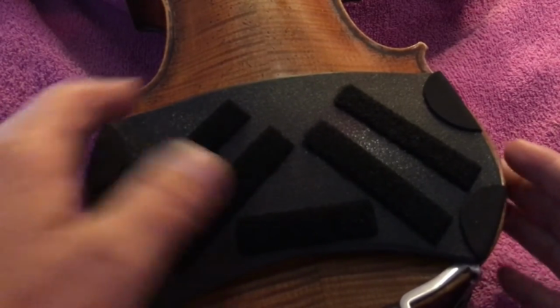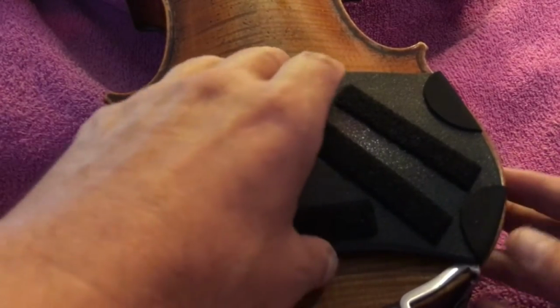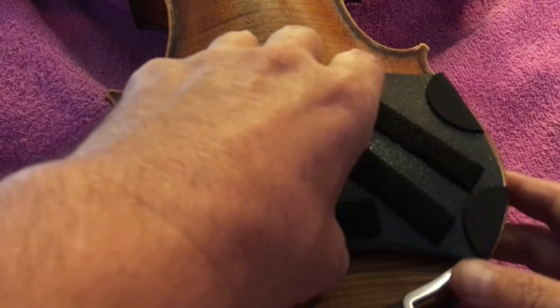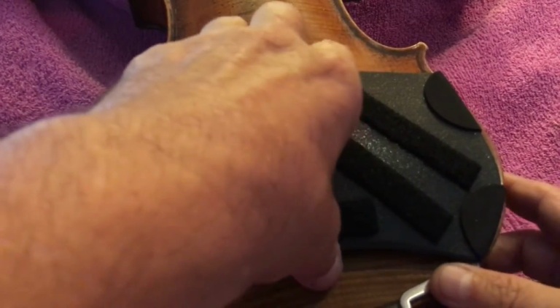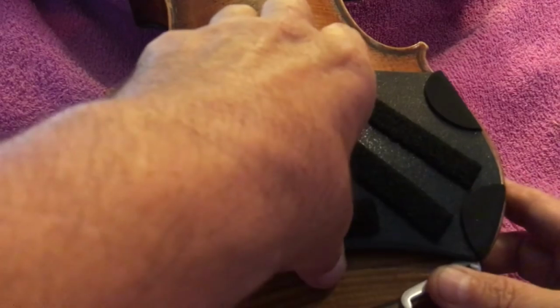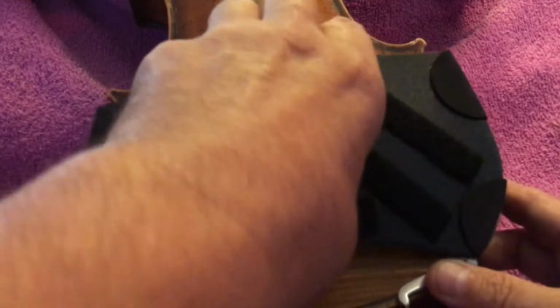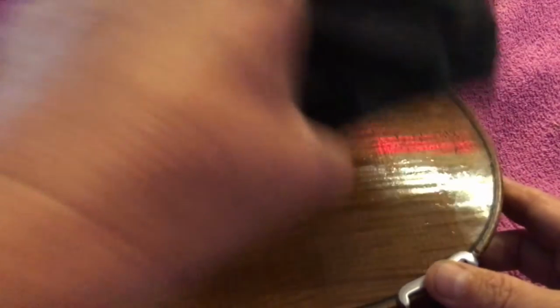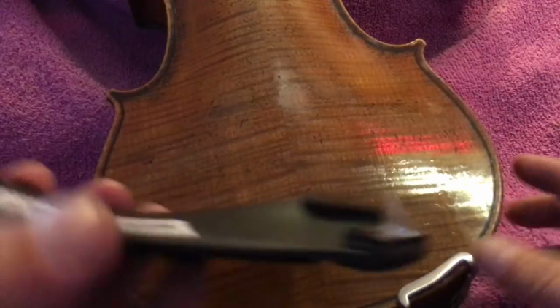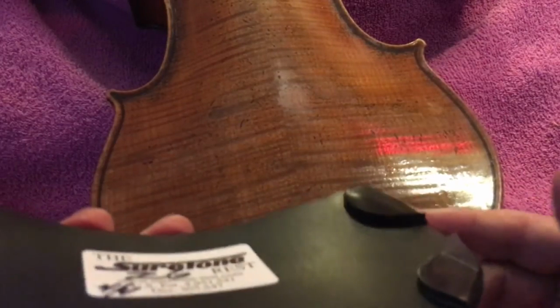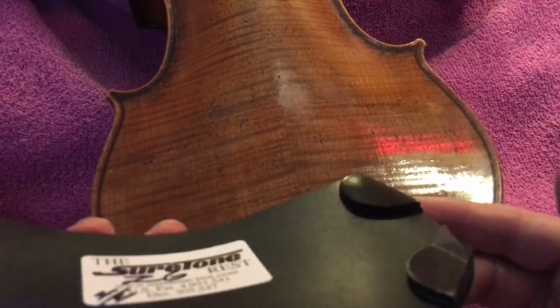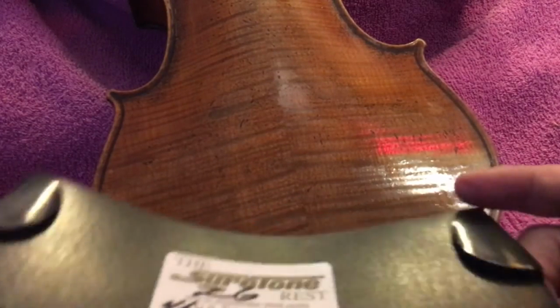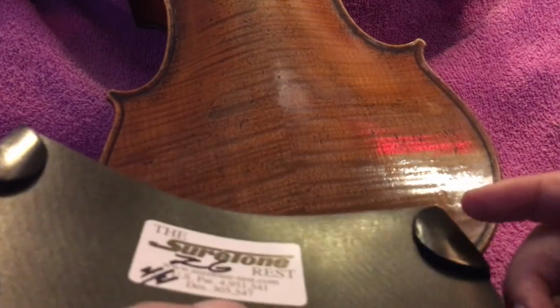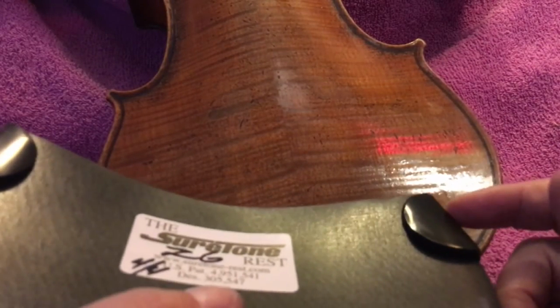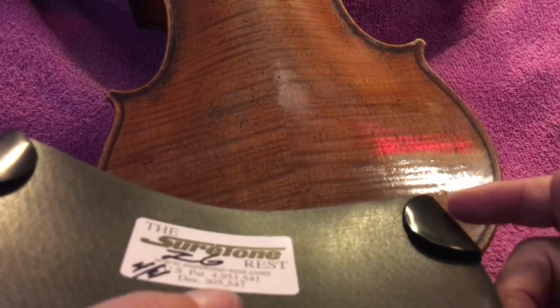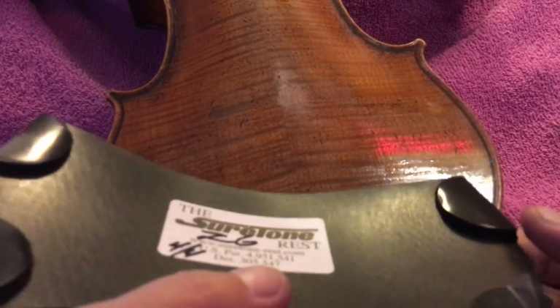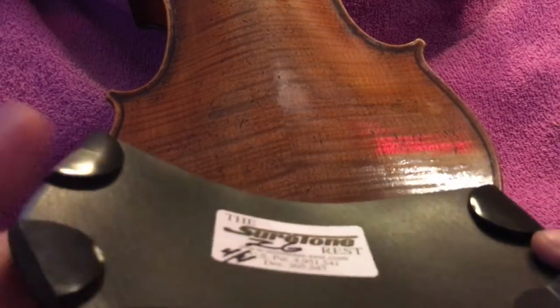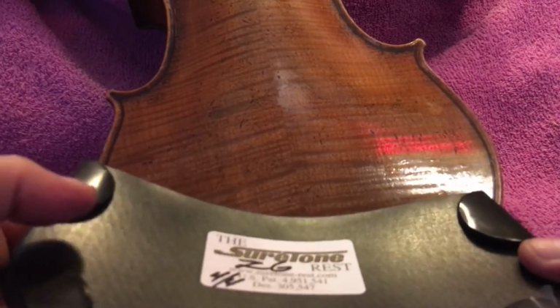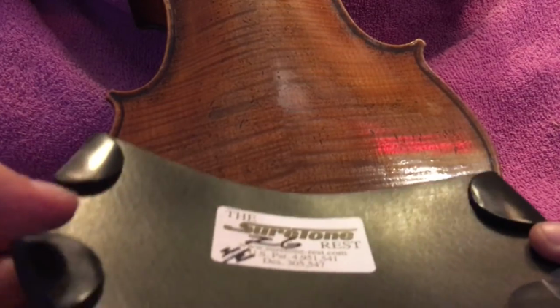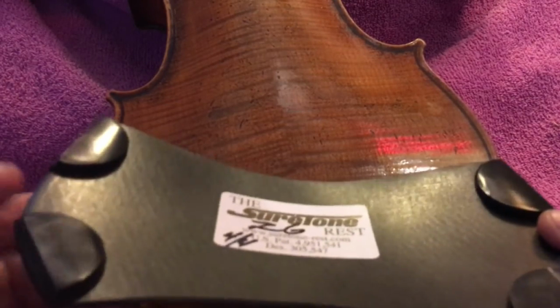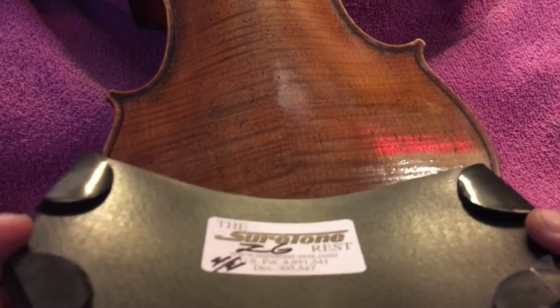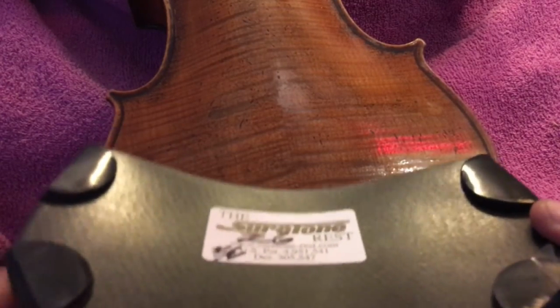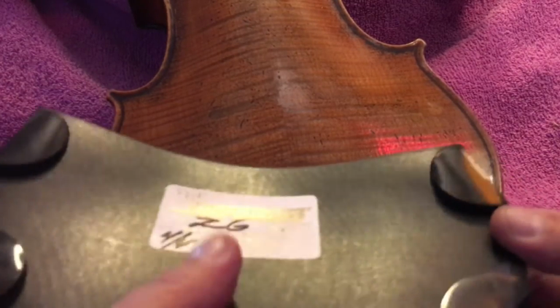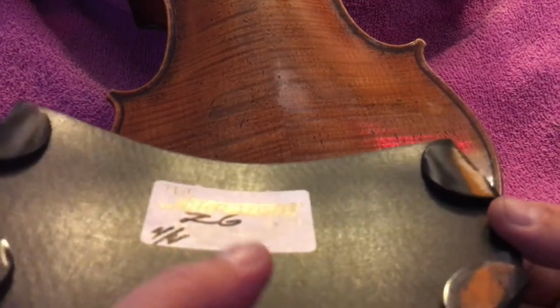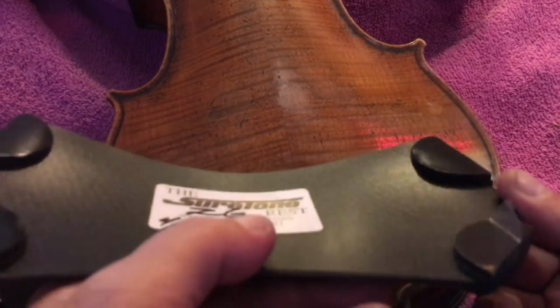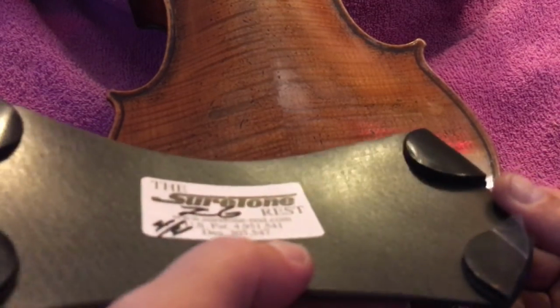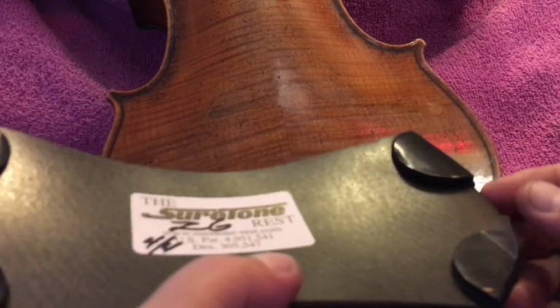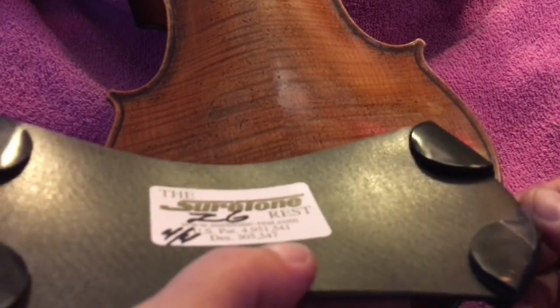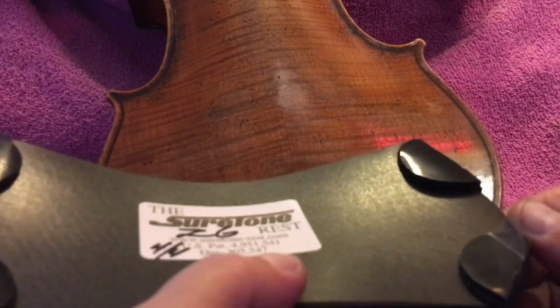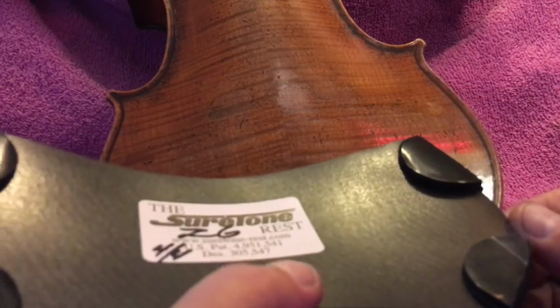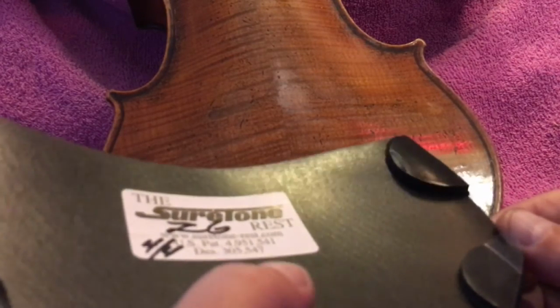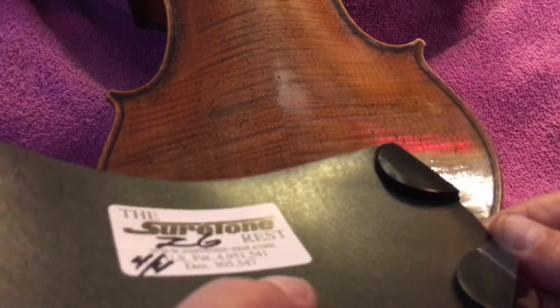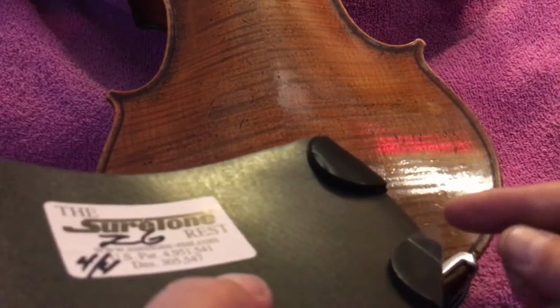The new ZG clings to the back of the instrument using this very effective clinging plastic non-adhesive. It's quite non-slip and hangs on to the instrument quite effectively.